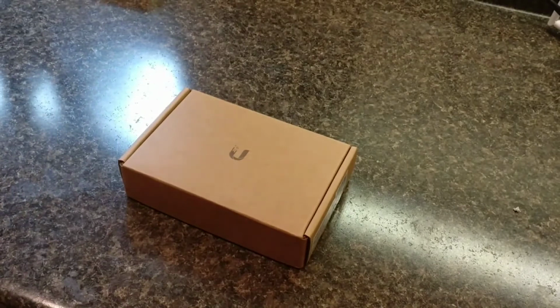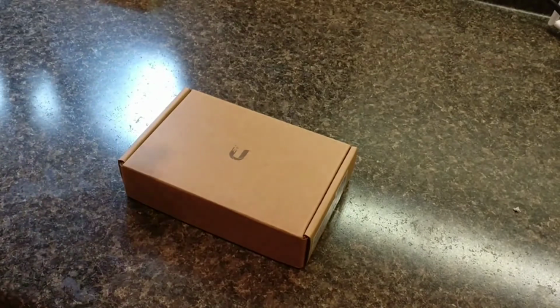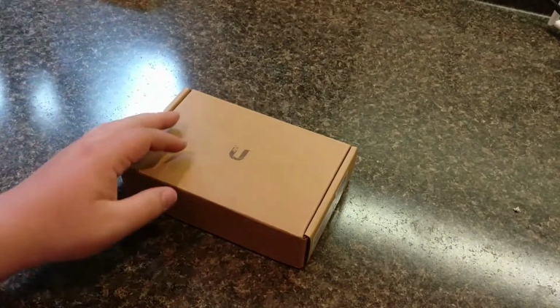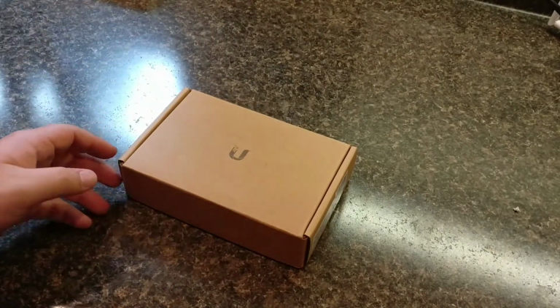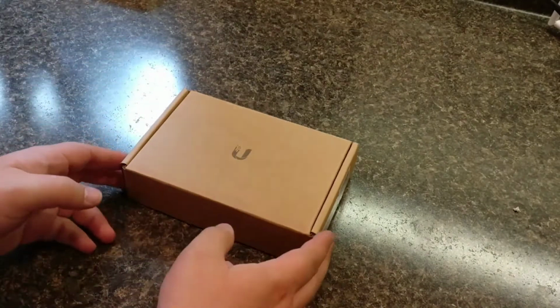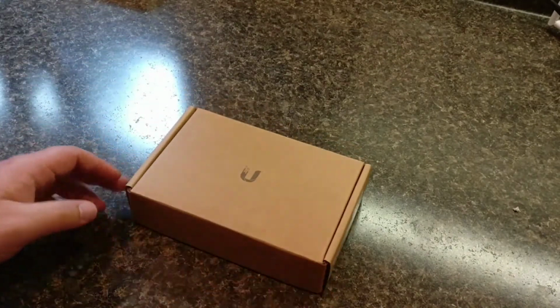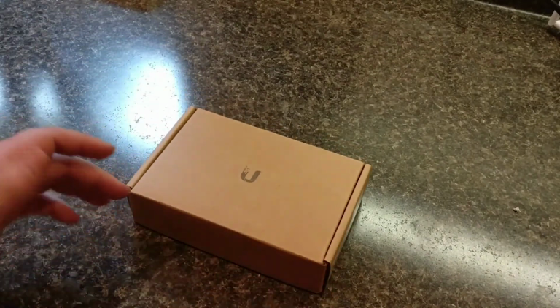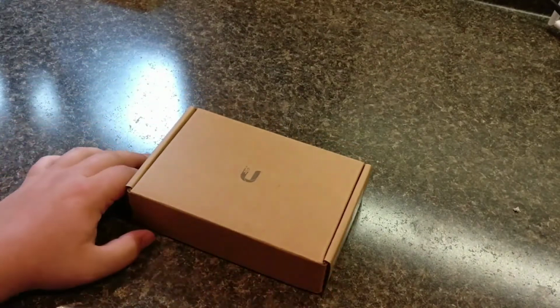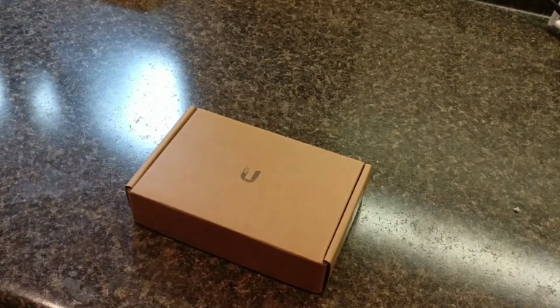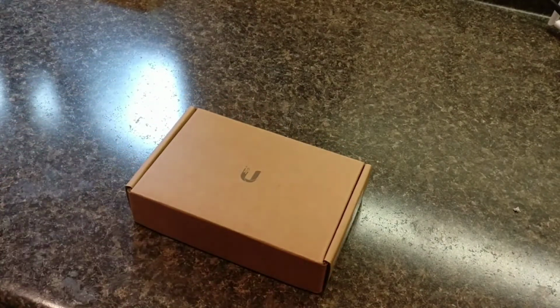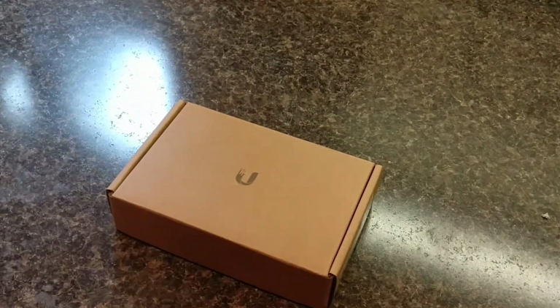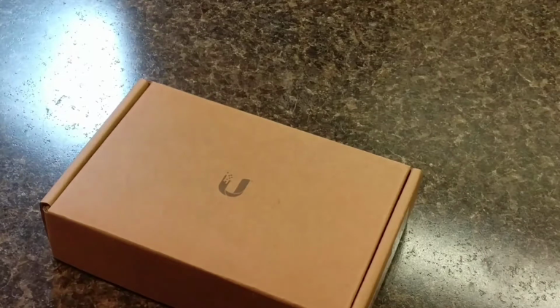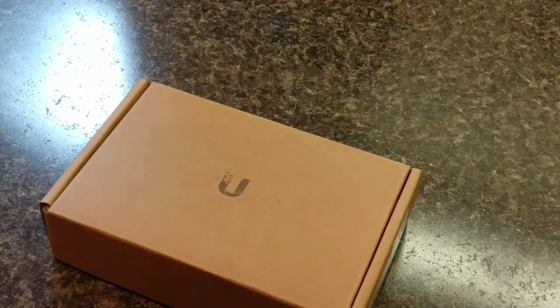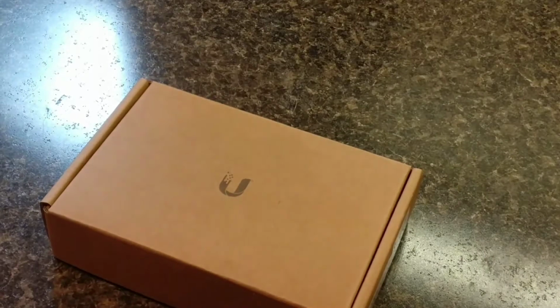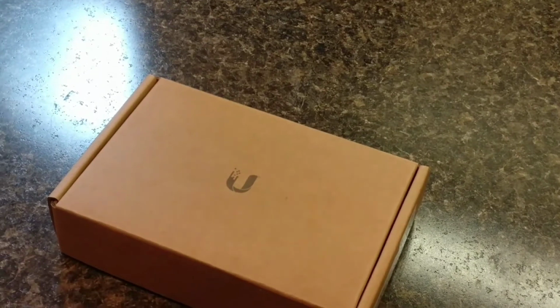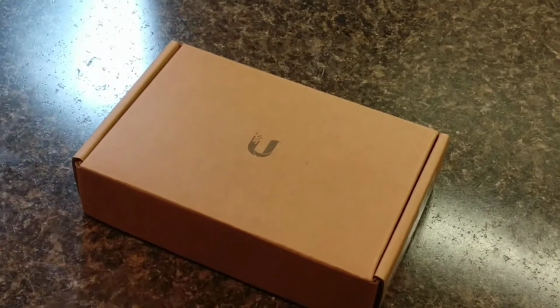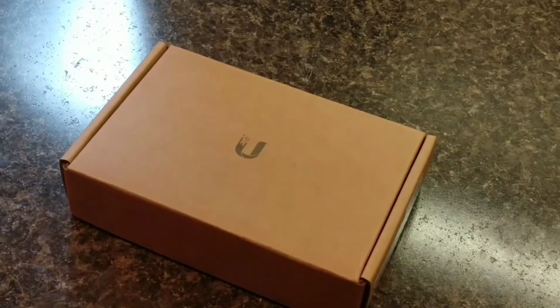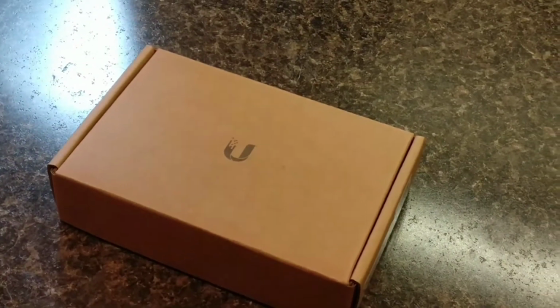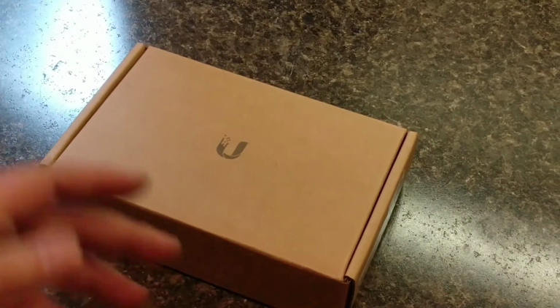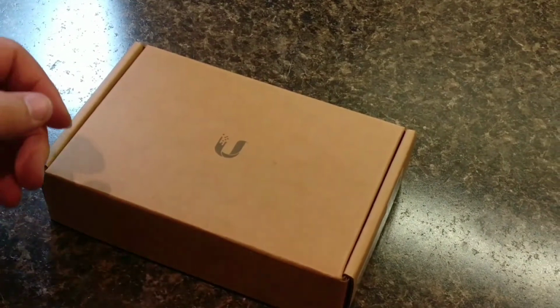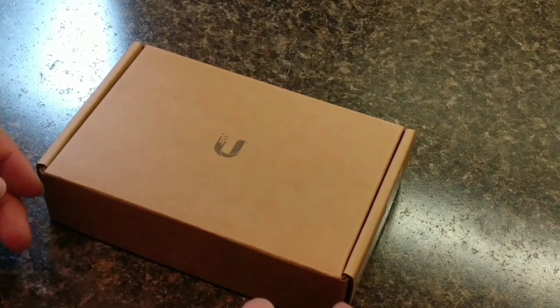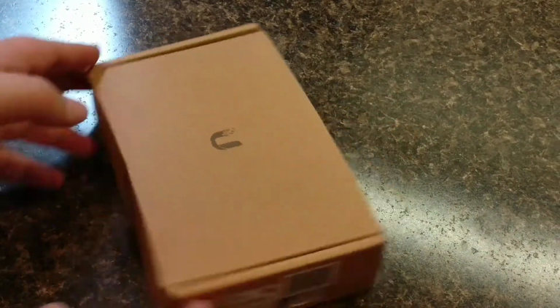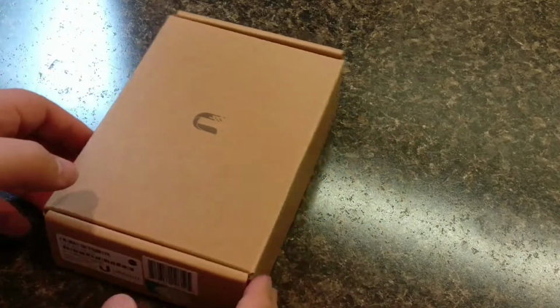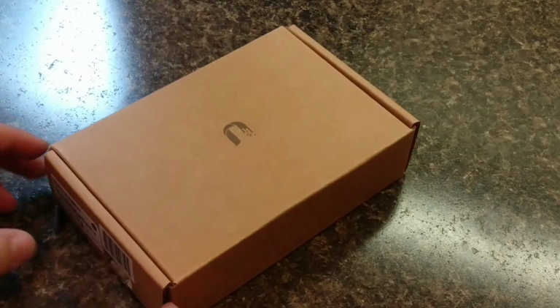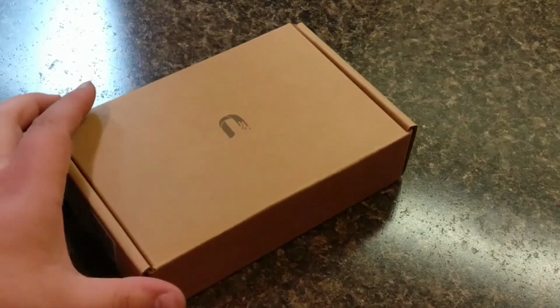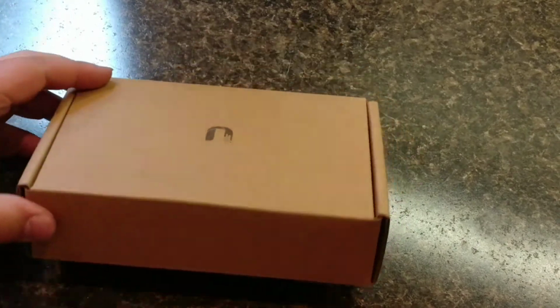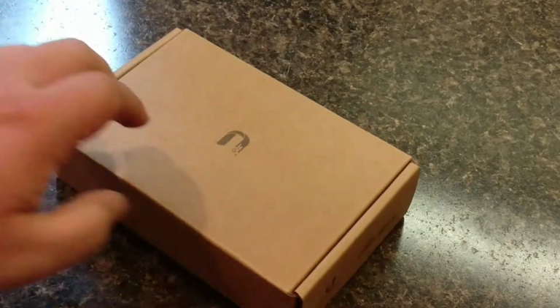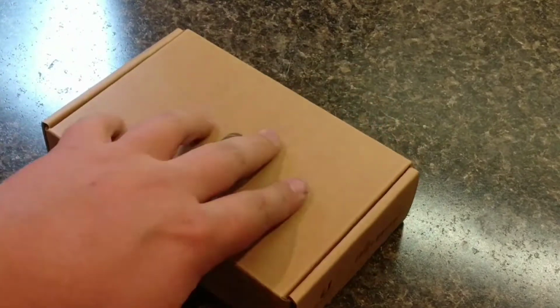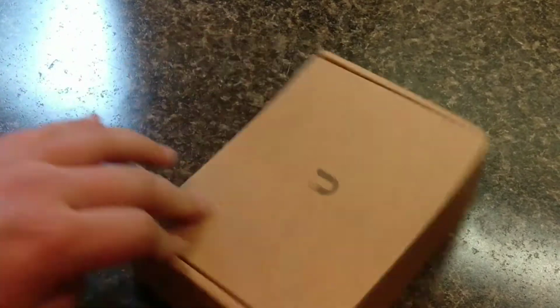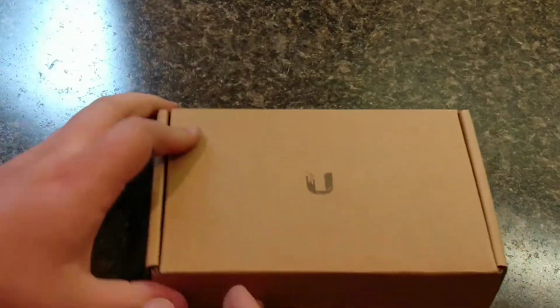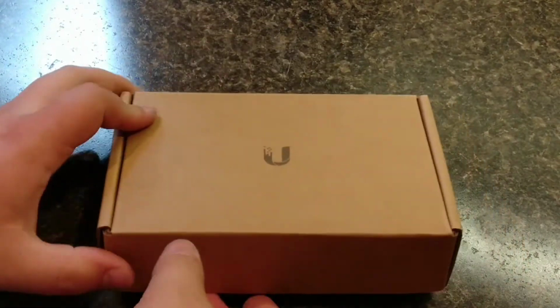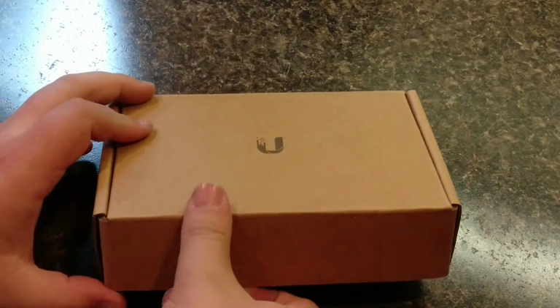I can't find many videos on these online on YouTube, so I'm going to be trying to do my best to document my experiences with them. As you can see, as standard with most Ubiquiti devices, it comes in the nice little standard brown box here.